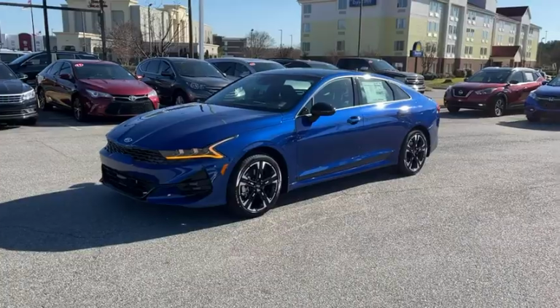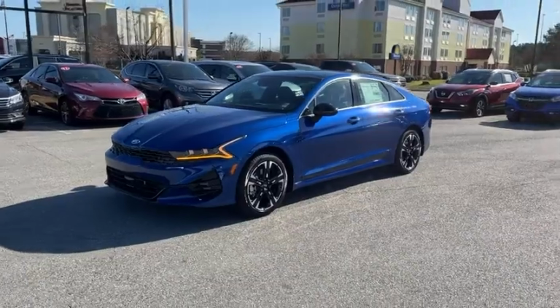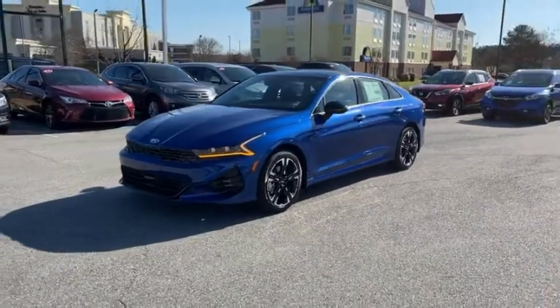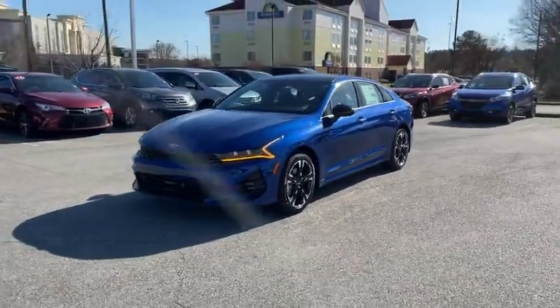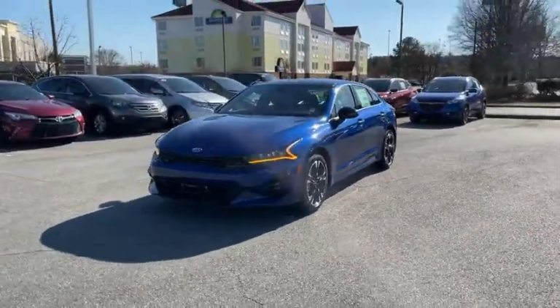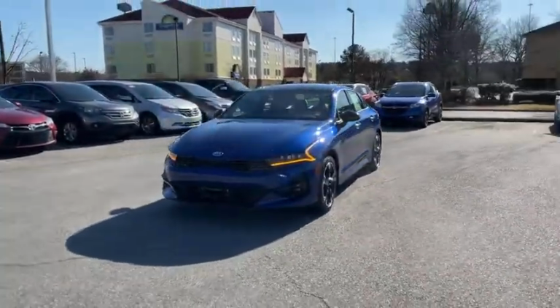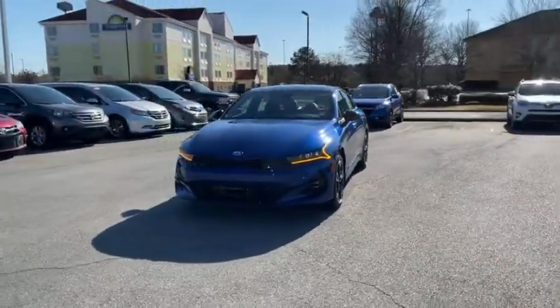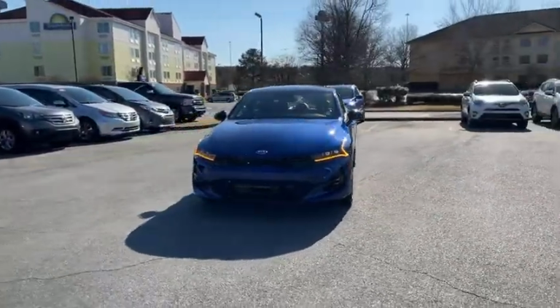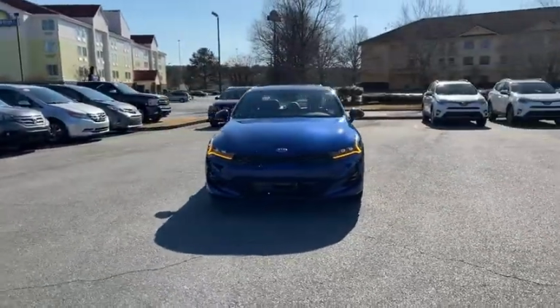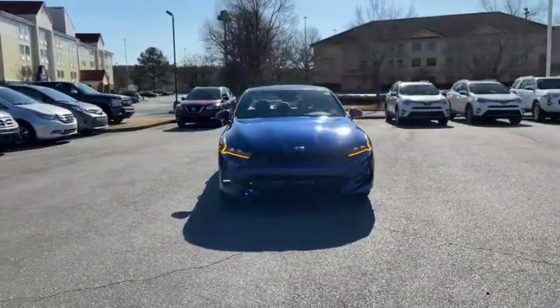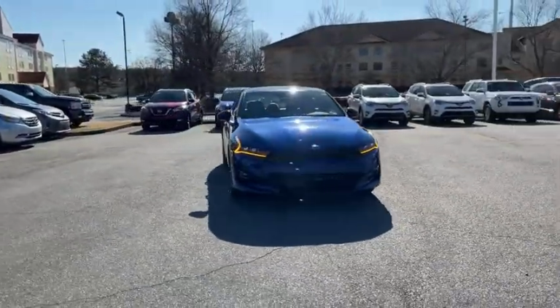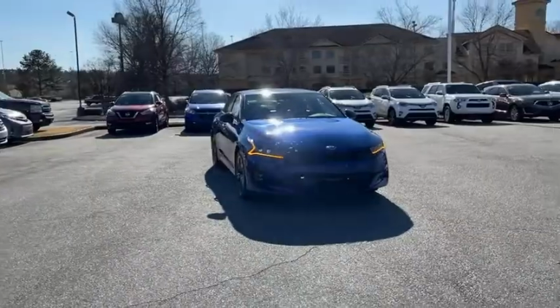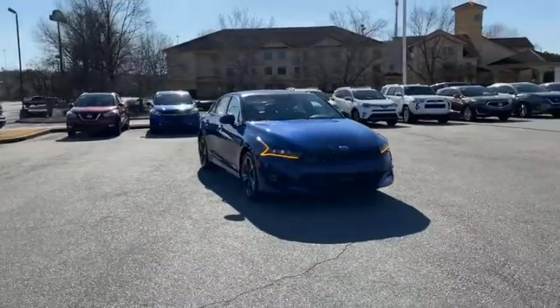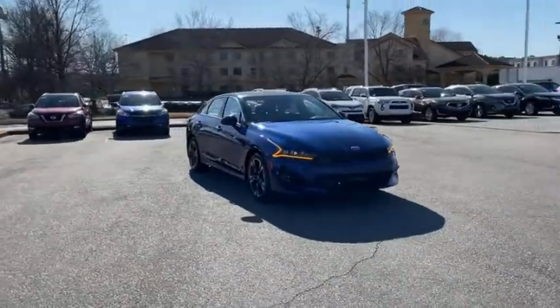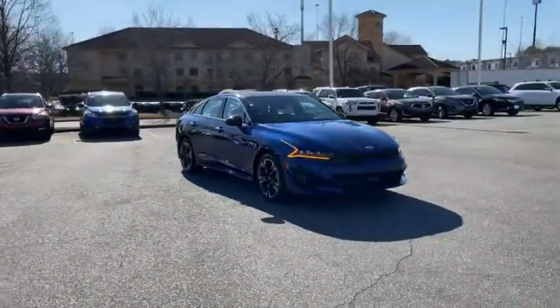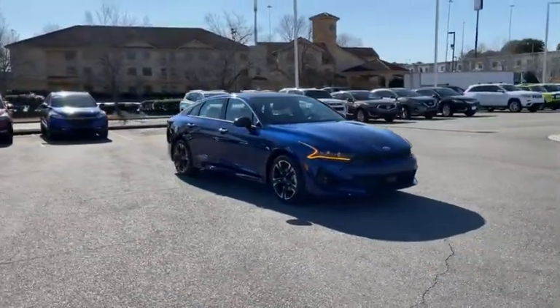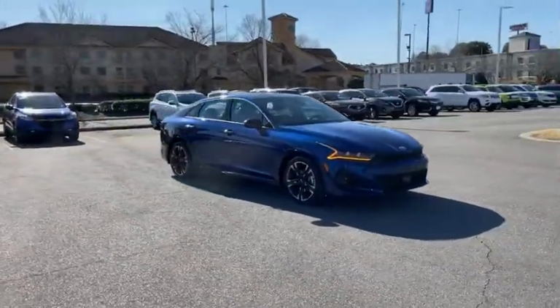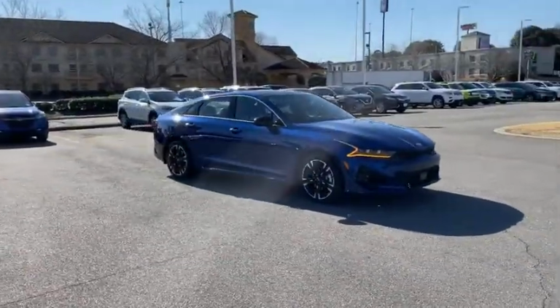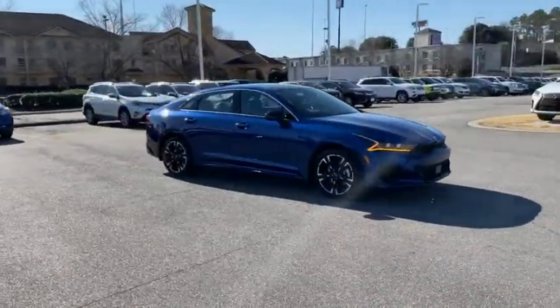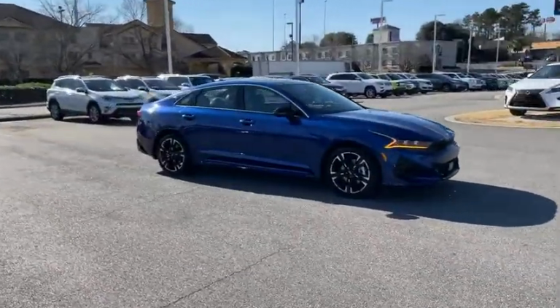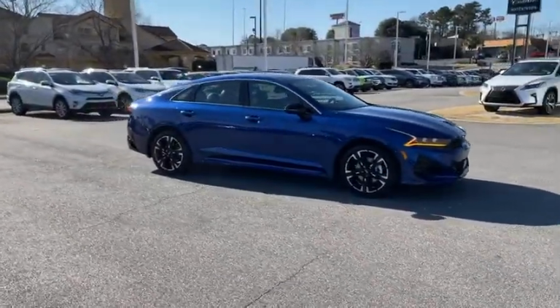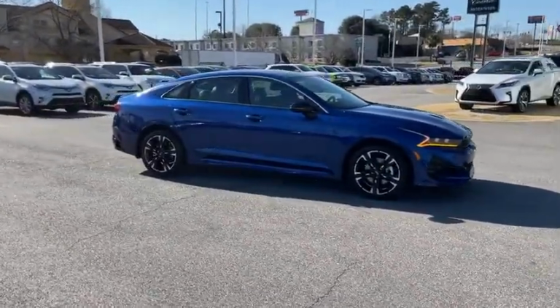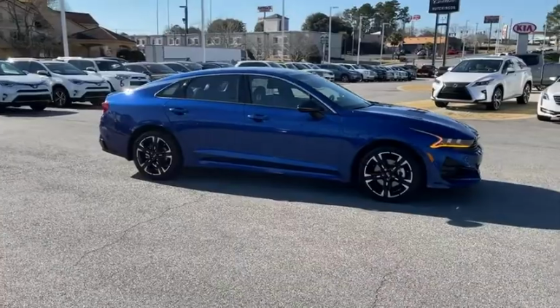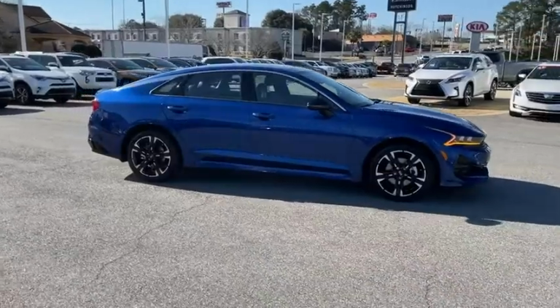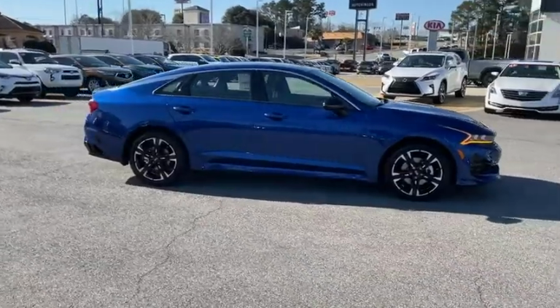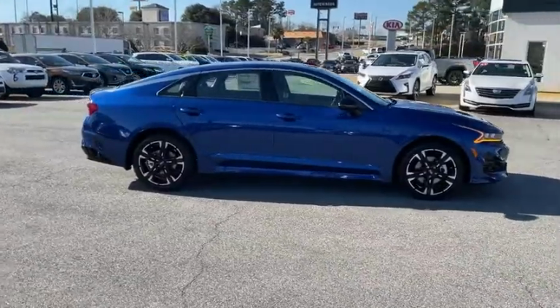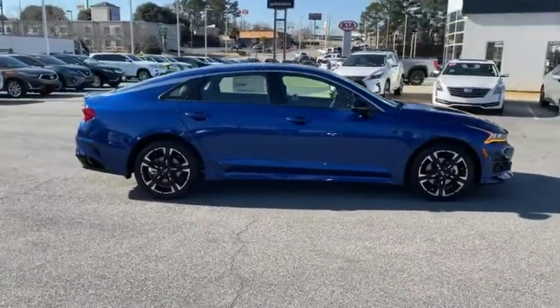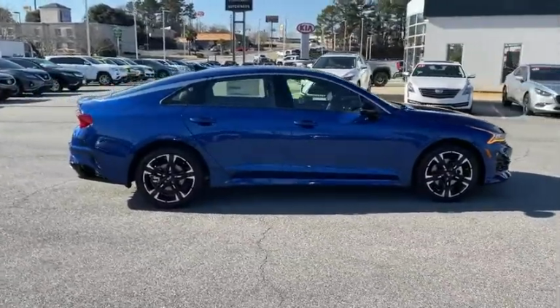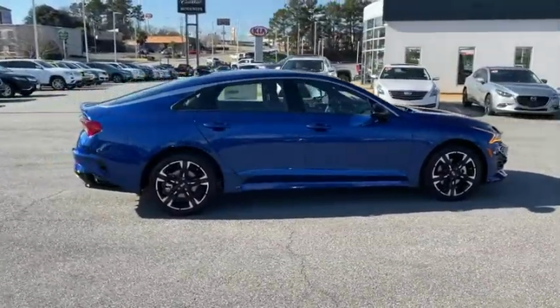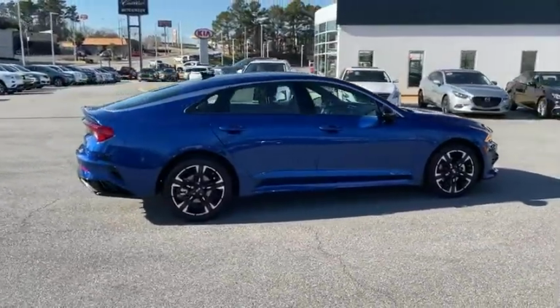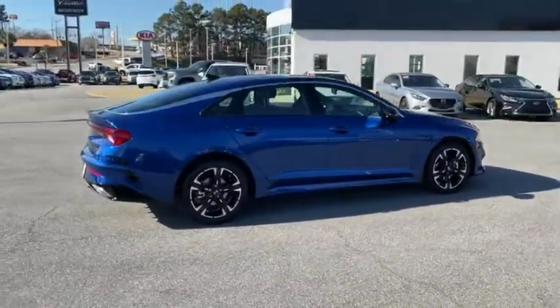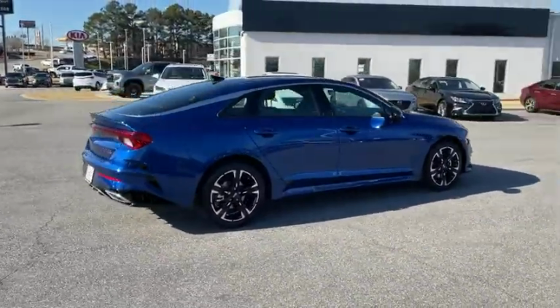Come test drive the 2021 Kia K5. The Kia K5 has a stylish exterior that will be sure to turn heads. Sleek interior looks, fantastic handling, and an abundance of technology will make this a fun vehicle to drive.